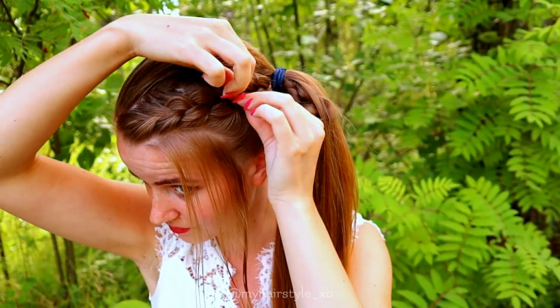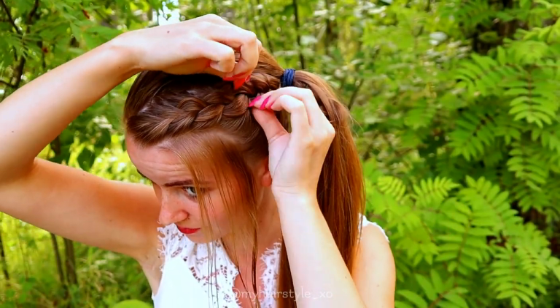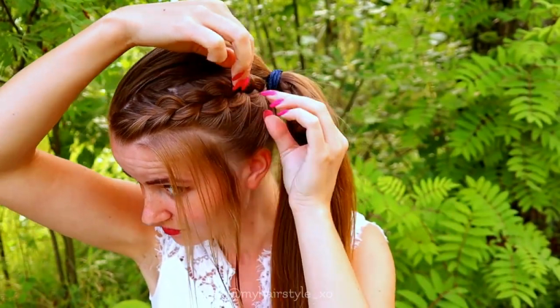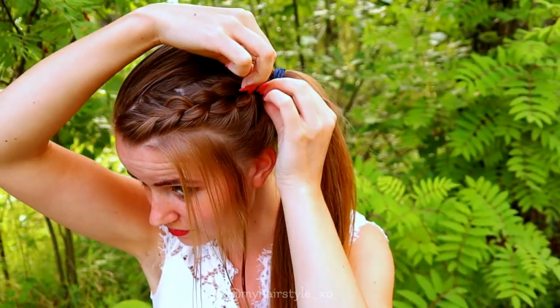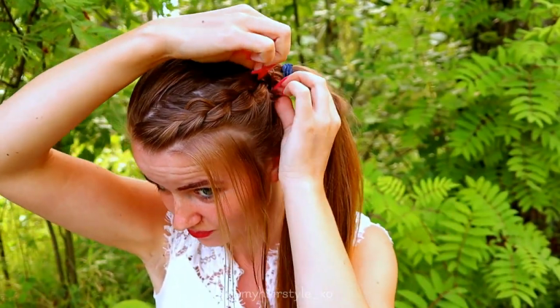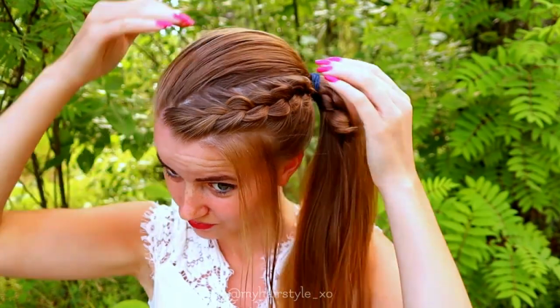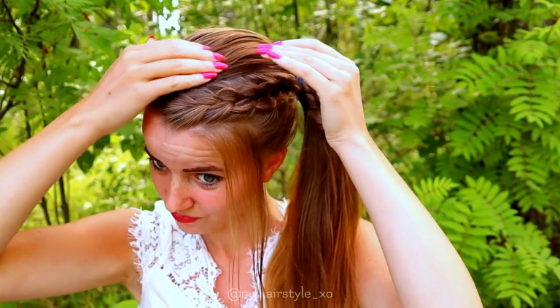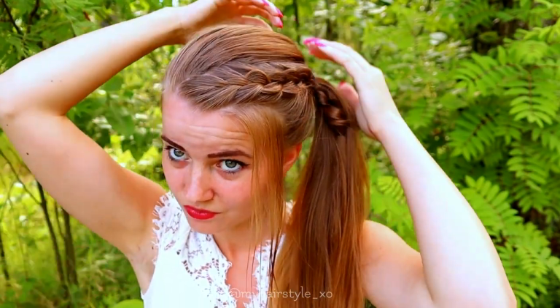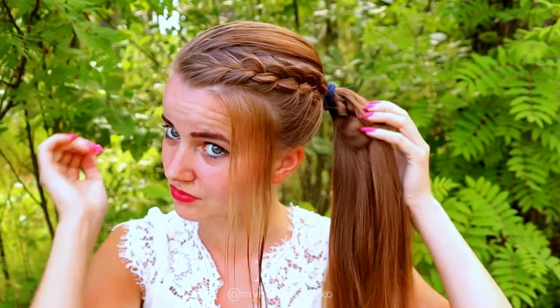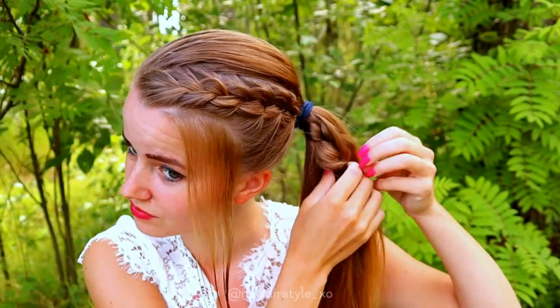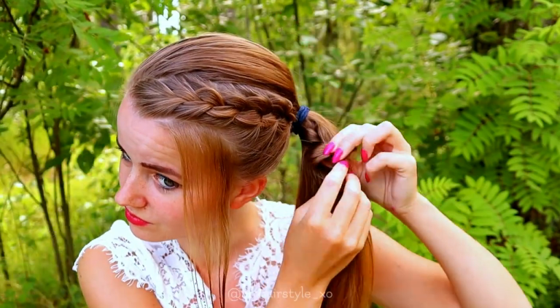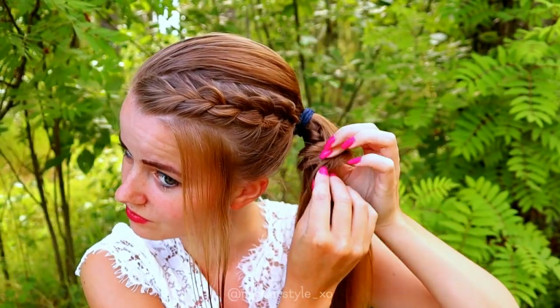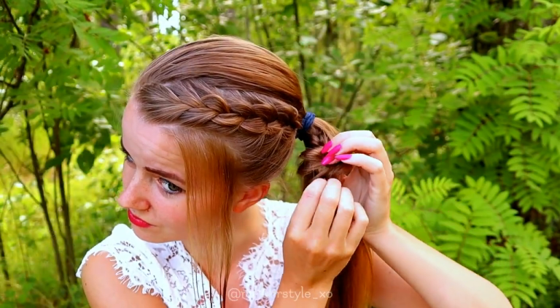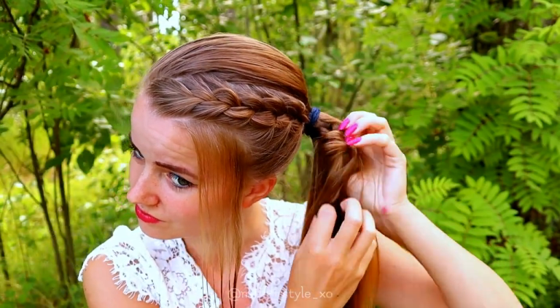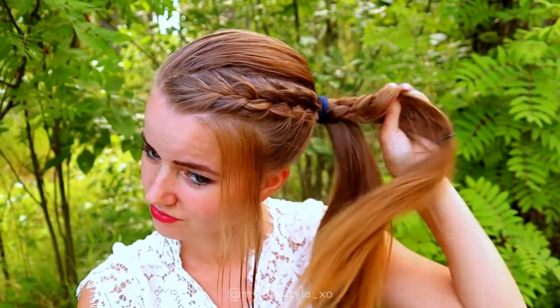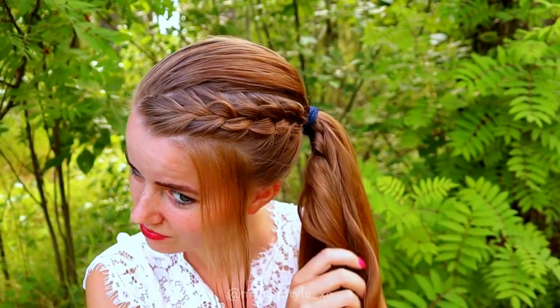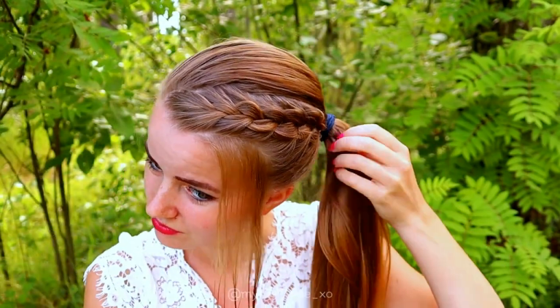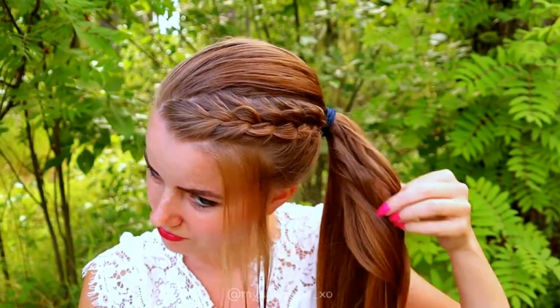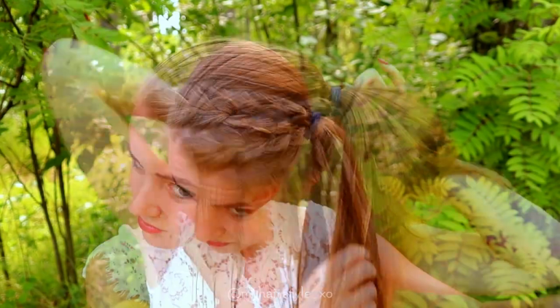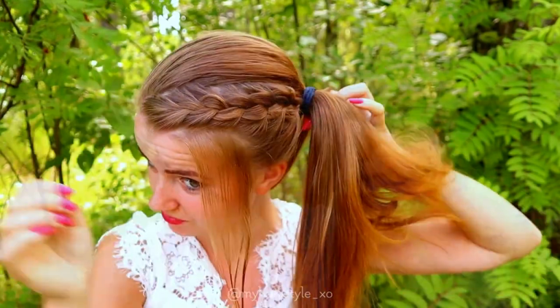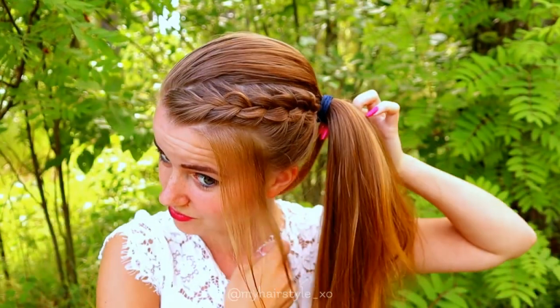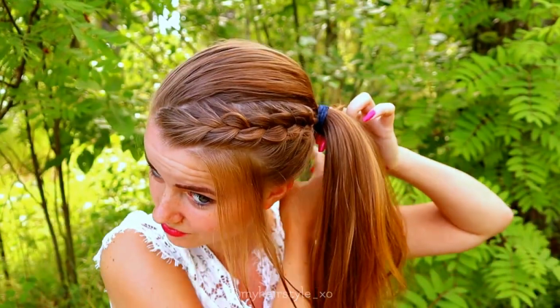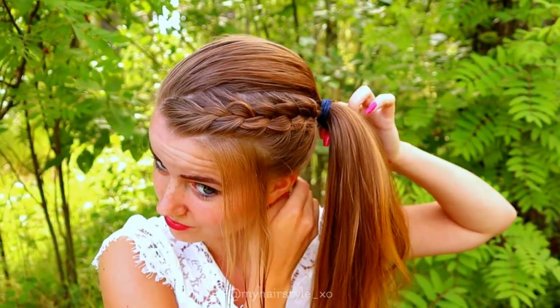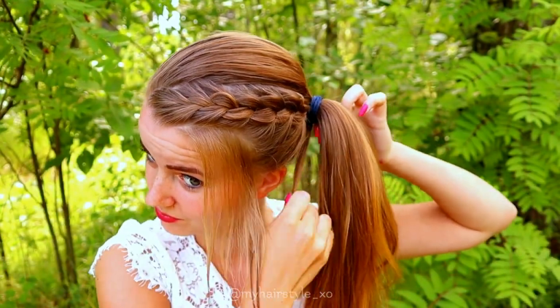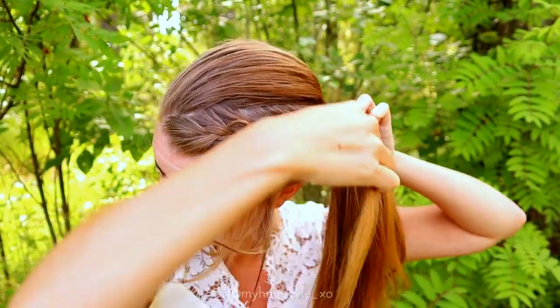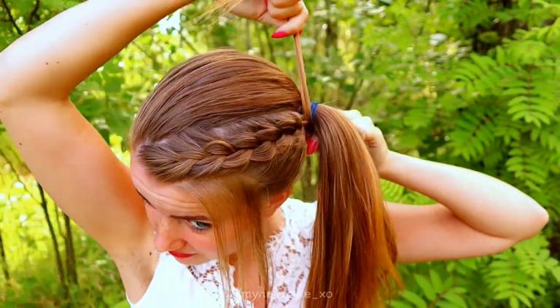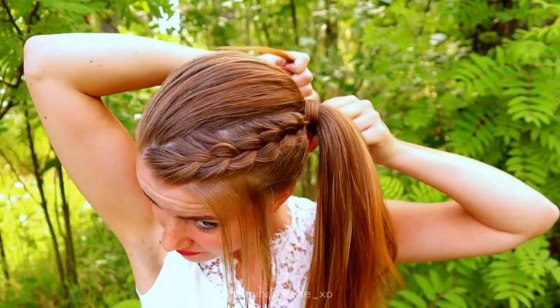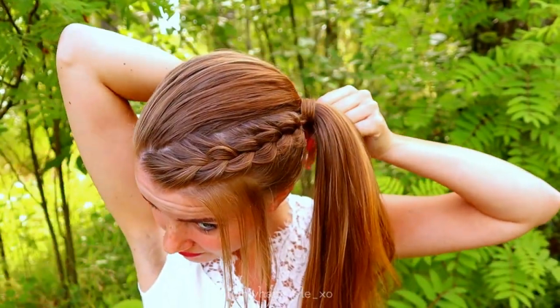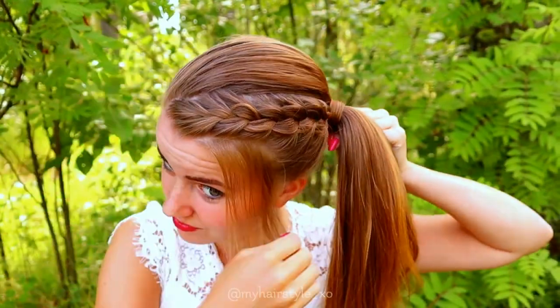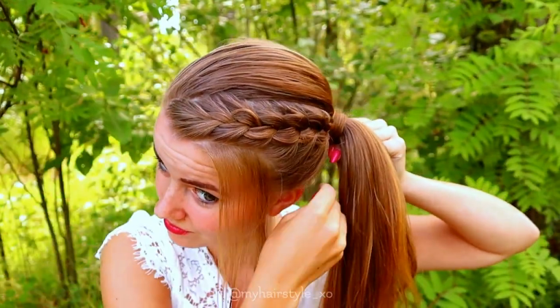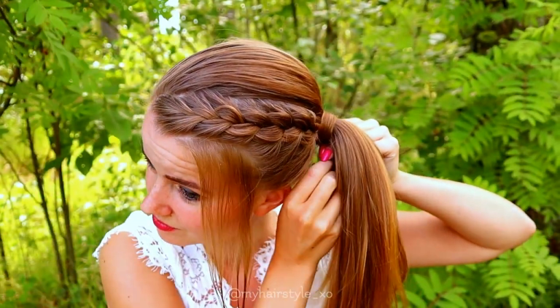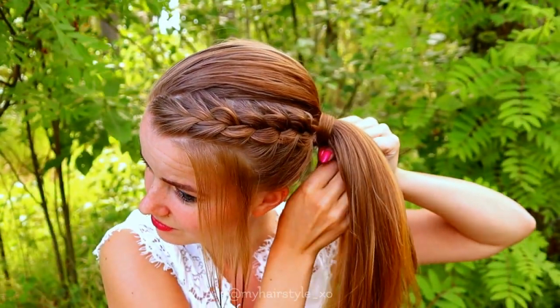Then I pancake the French braid just a little bit and release the braid. Then I take a small piece of hair and spin it around the bubble.